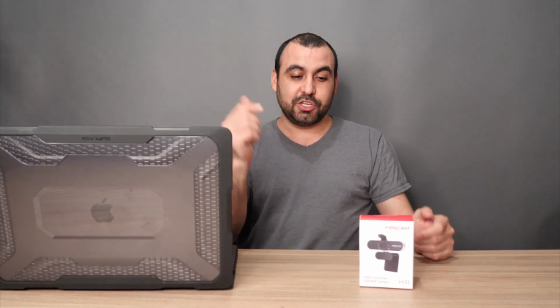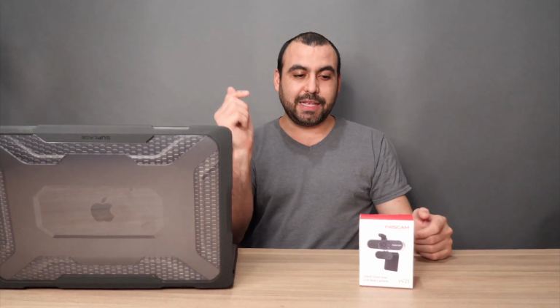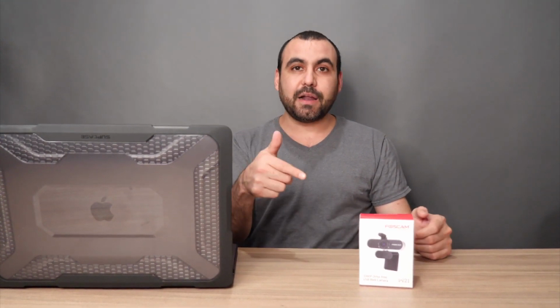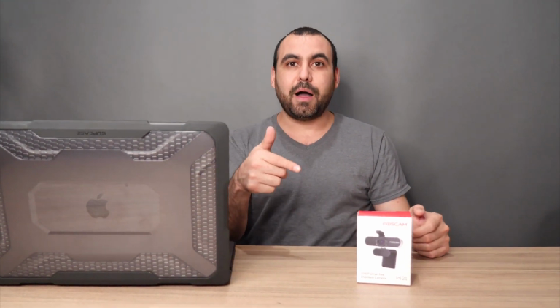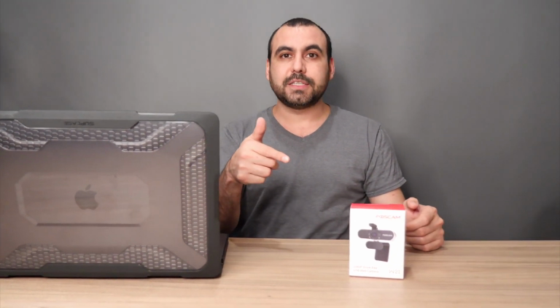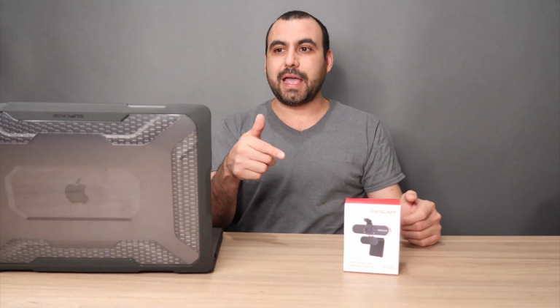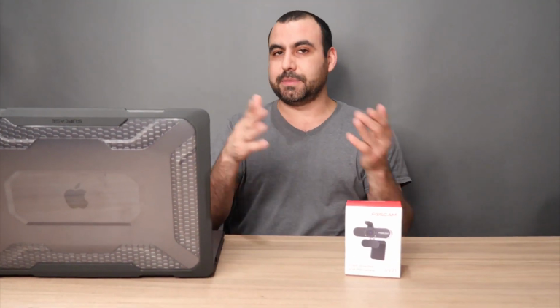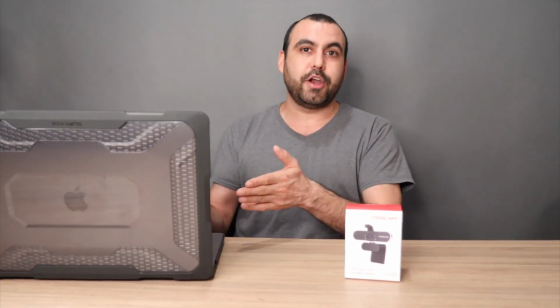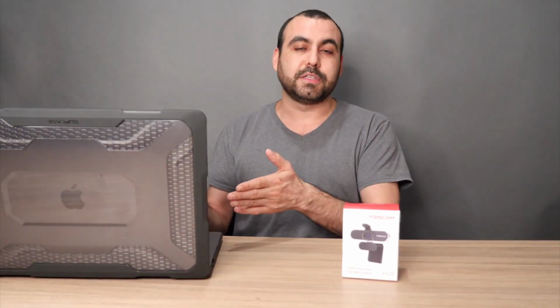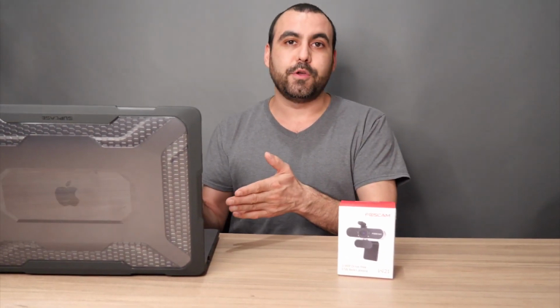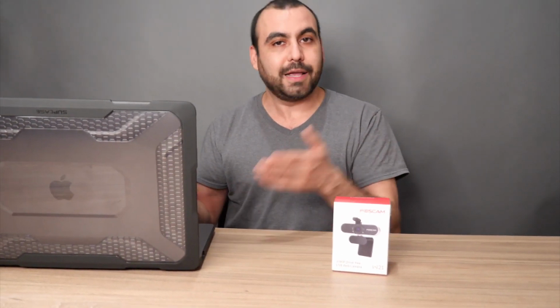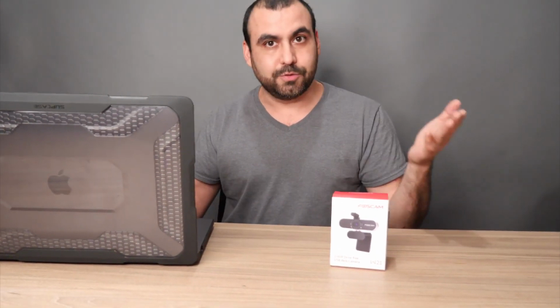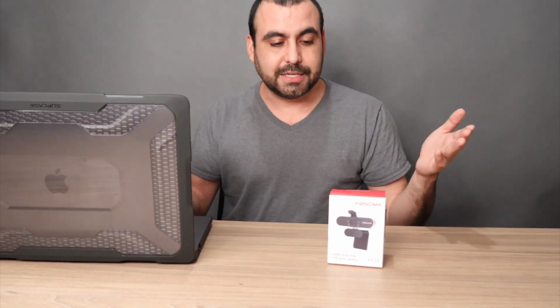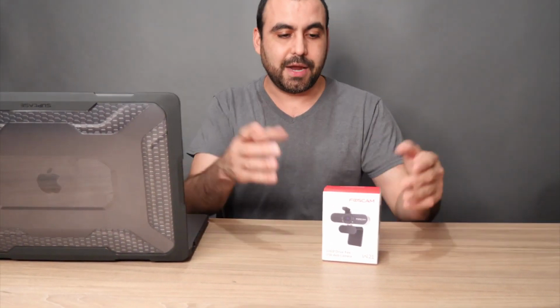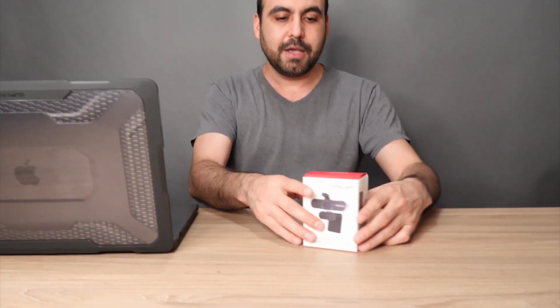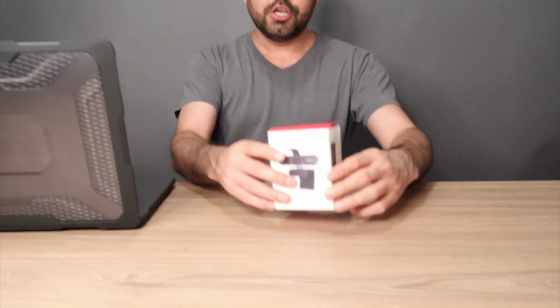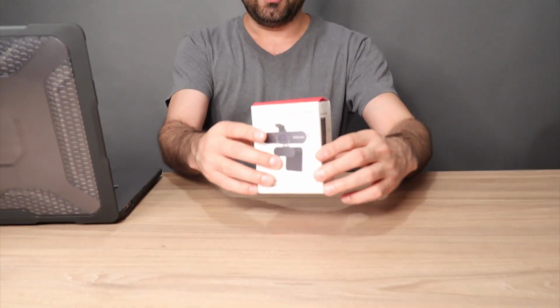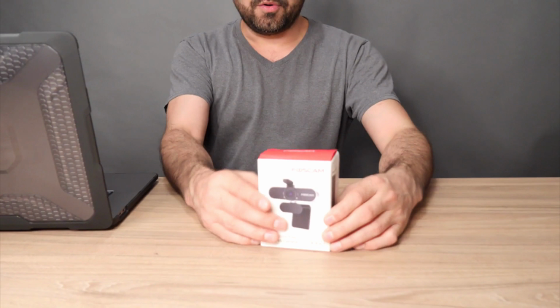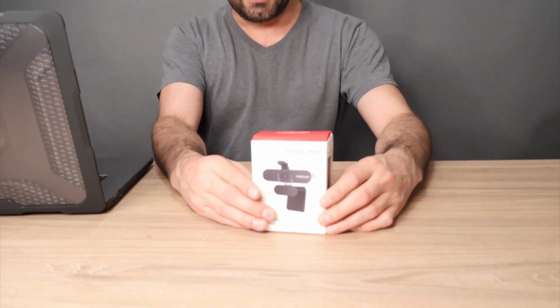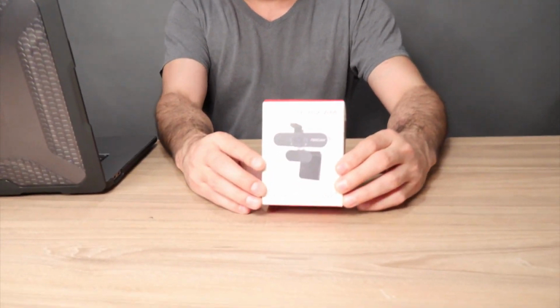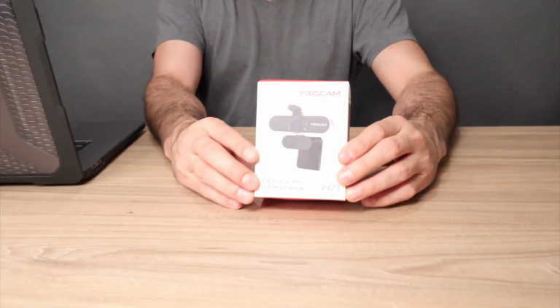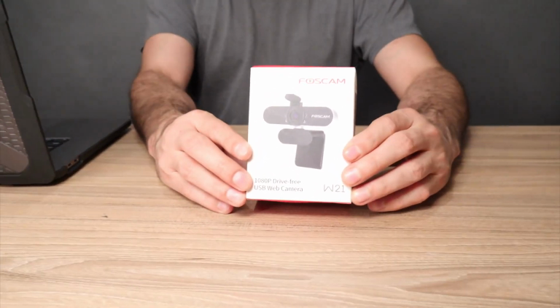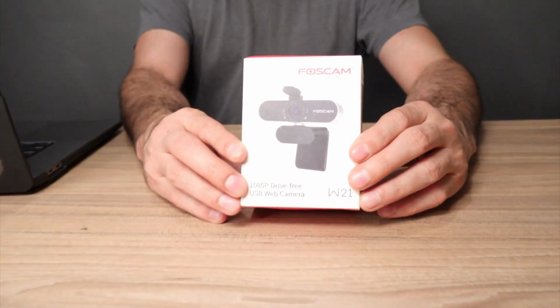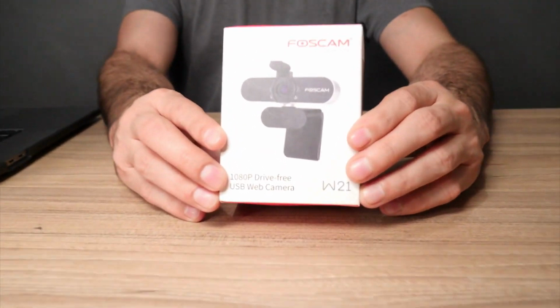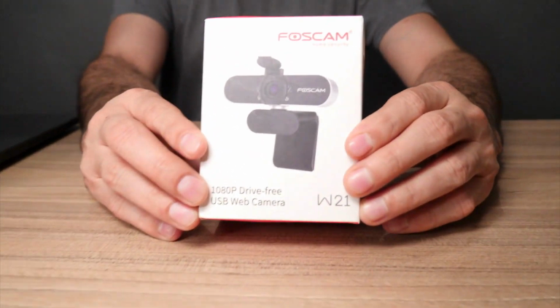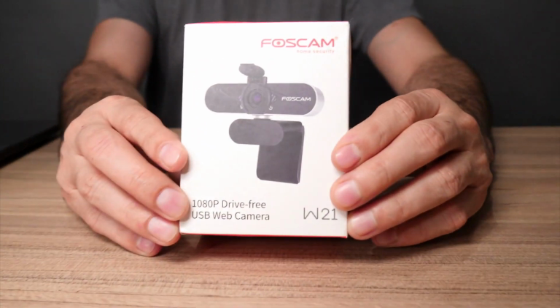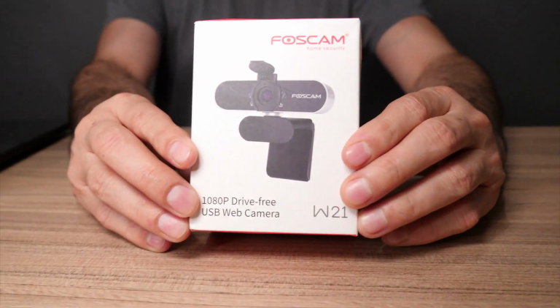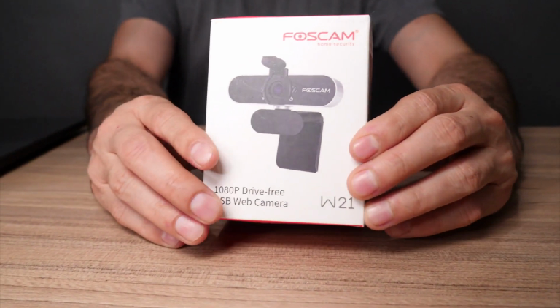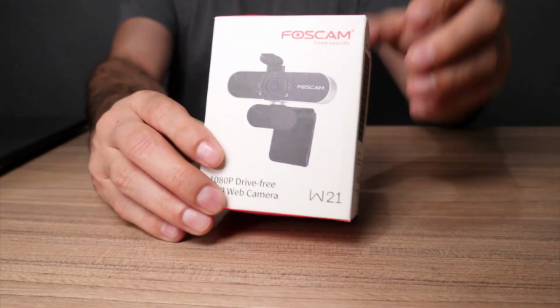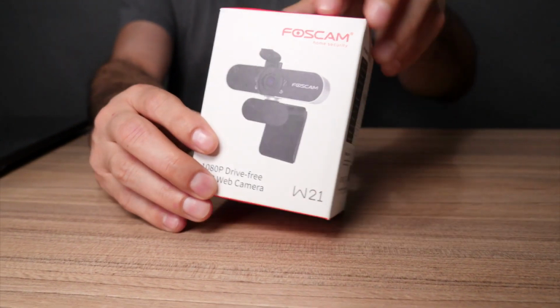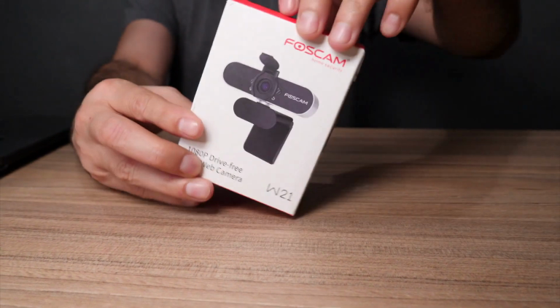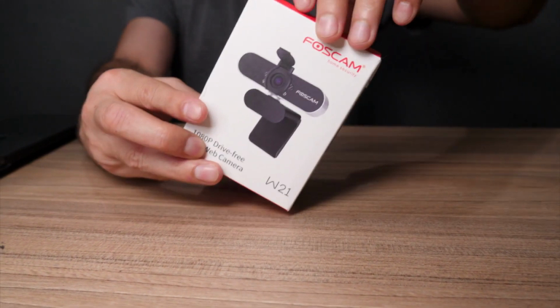So let's get it unboxed, mount it on this computer, and do a test. Right here, like I said, it's the W21 from Foscam. Let's get it out of the box.